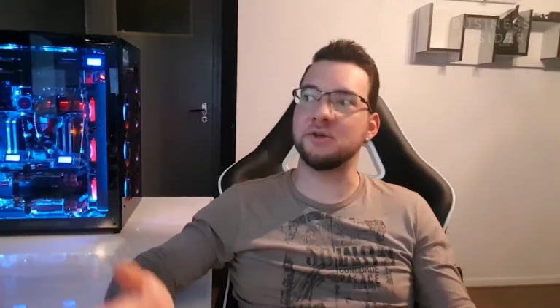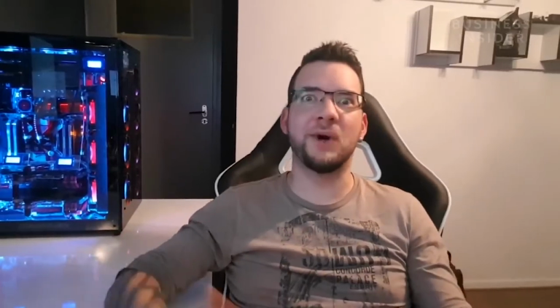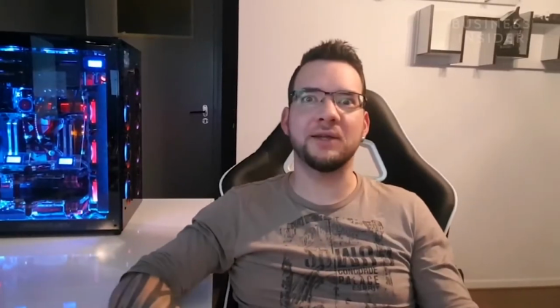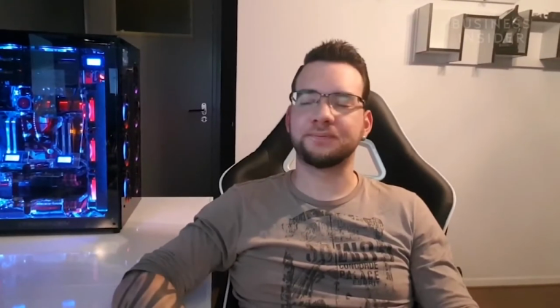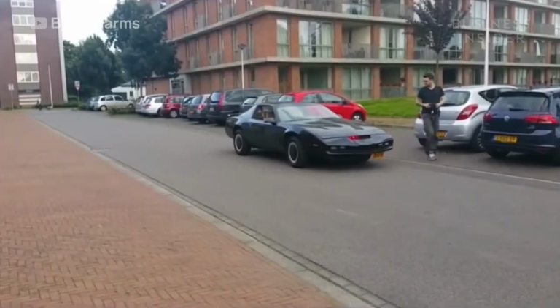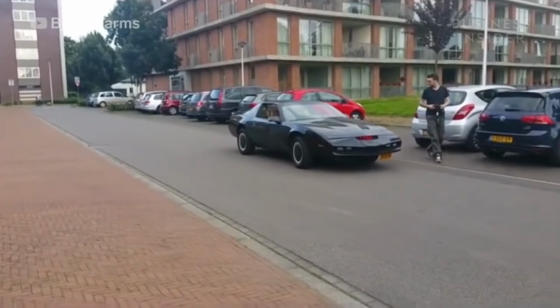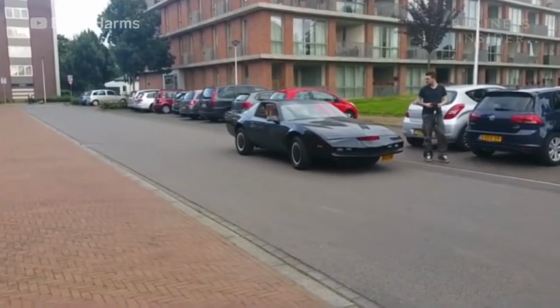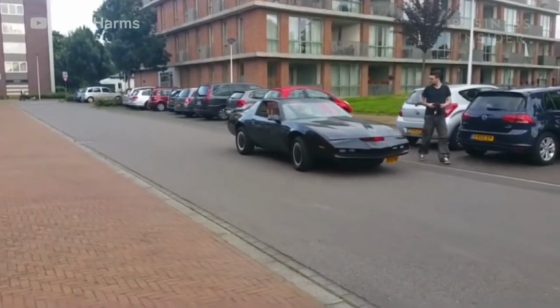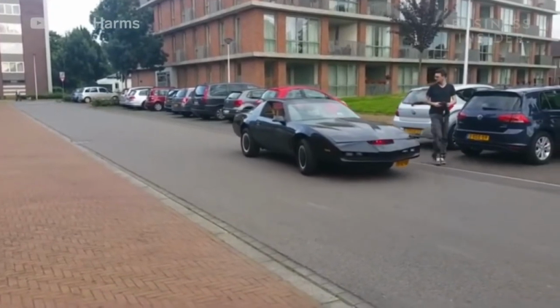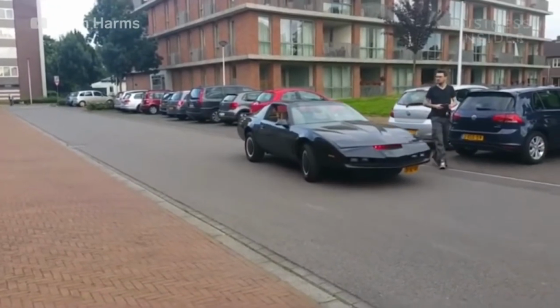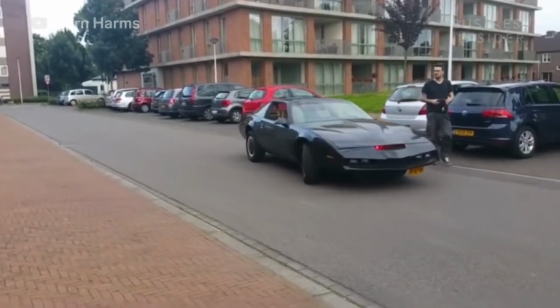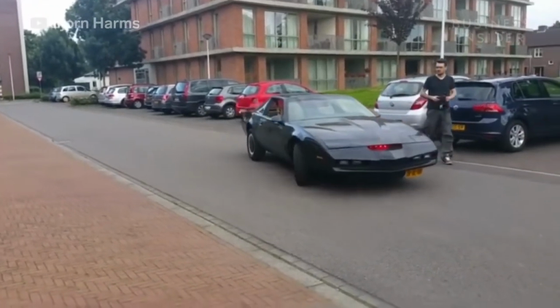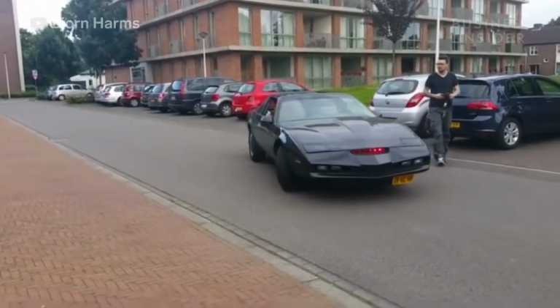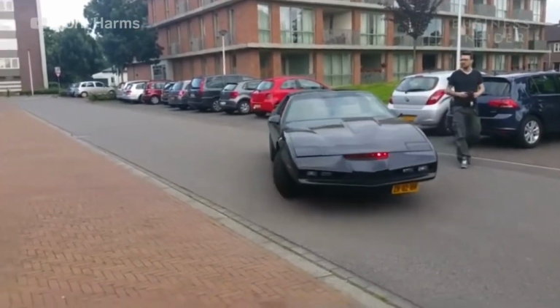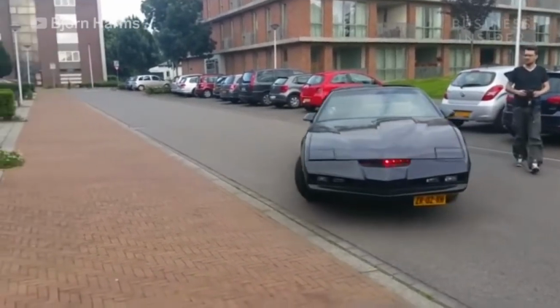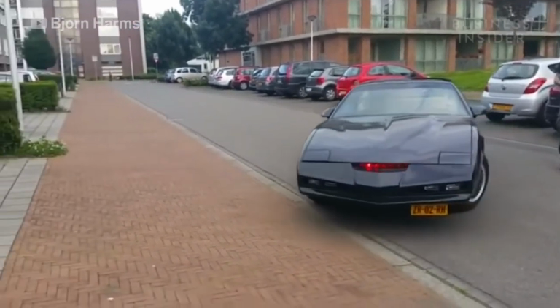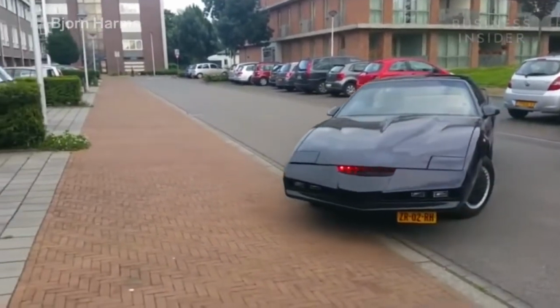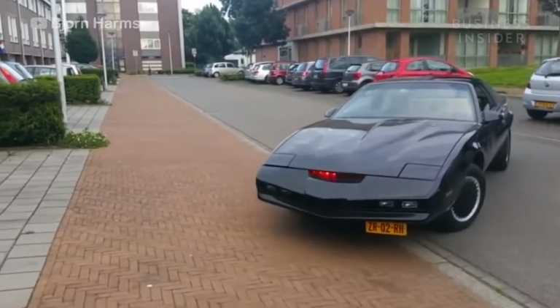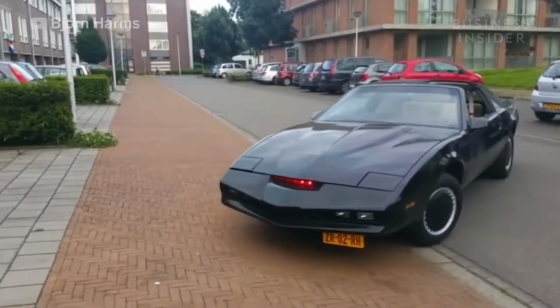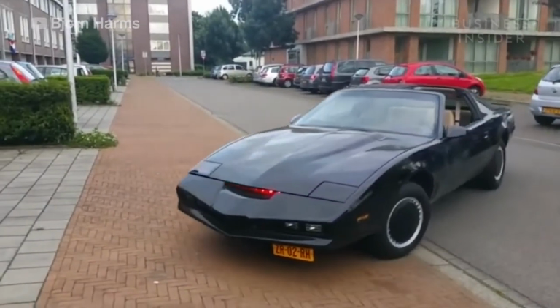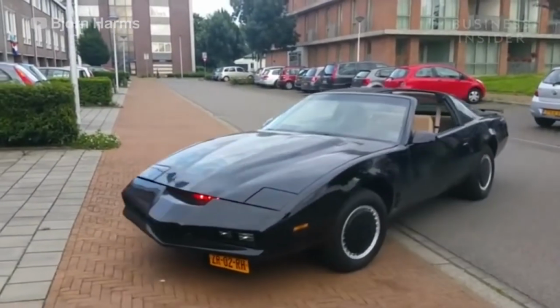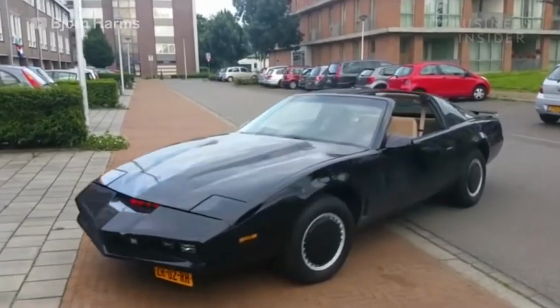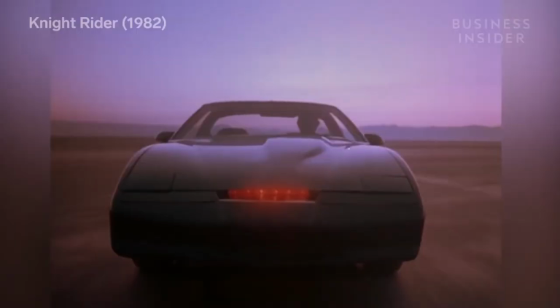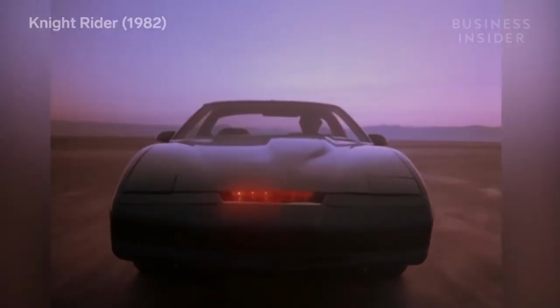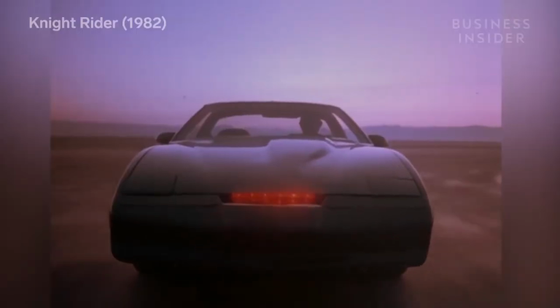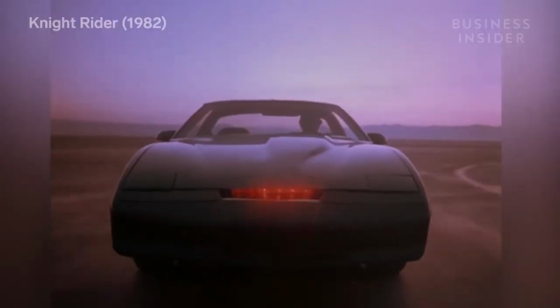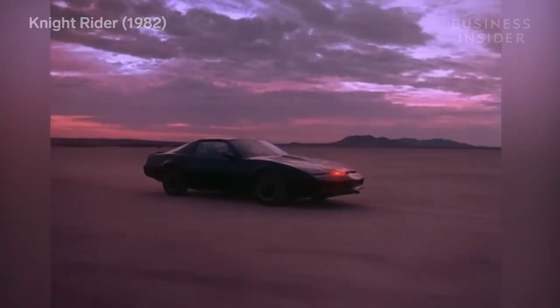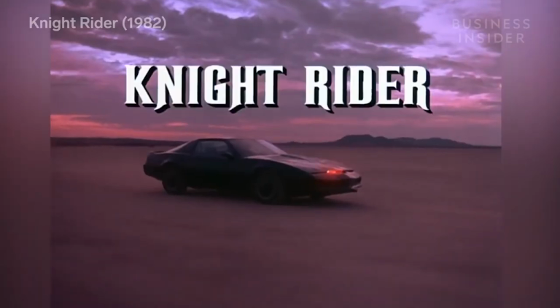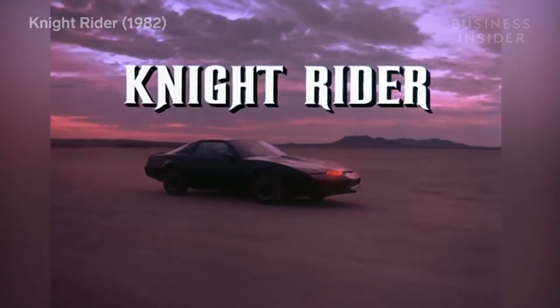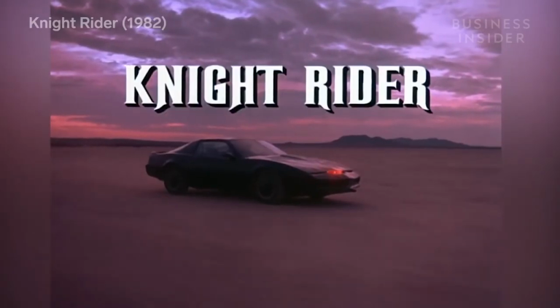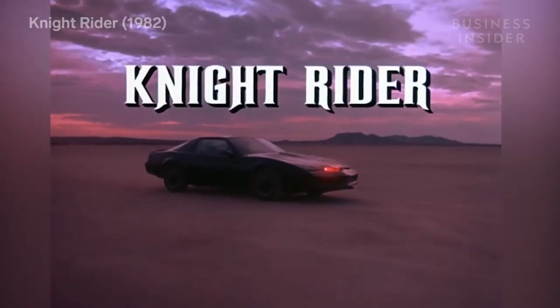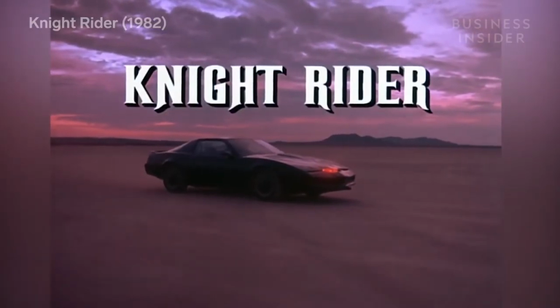Bjorn's response was simply, "Why not?" He also converted a customer's Pontiac Trans Am, modifying it to resemble the vehicle featured in the 1980s TV series Knight Rider.